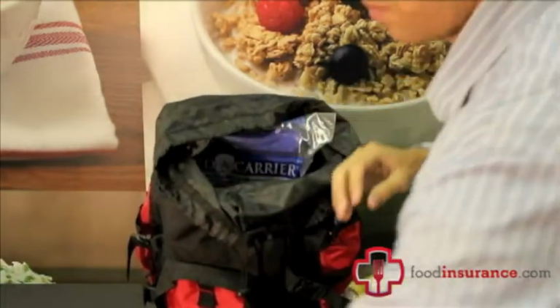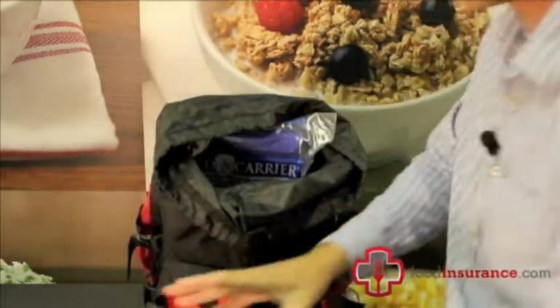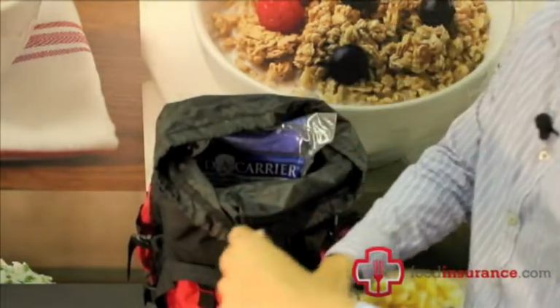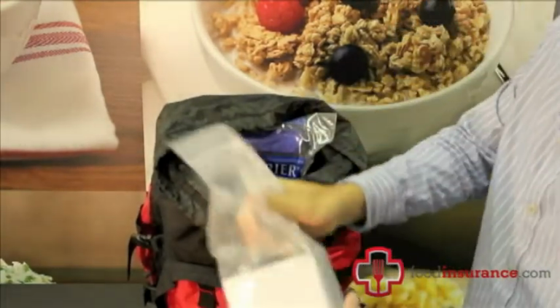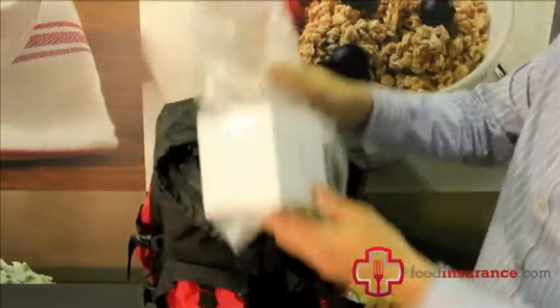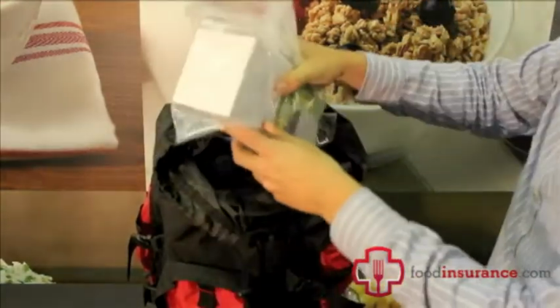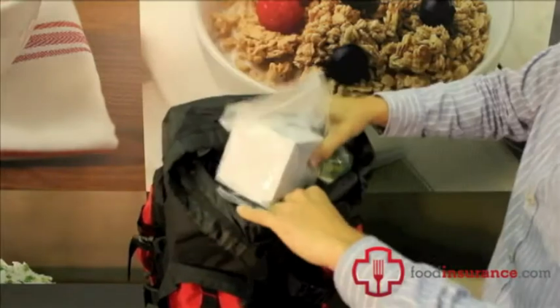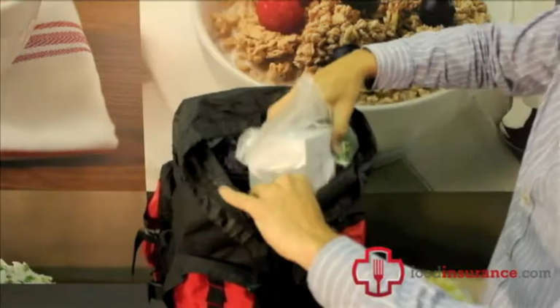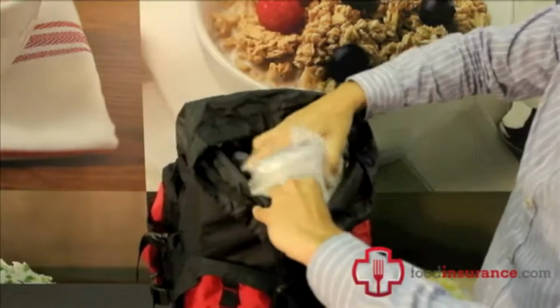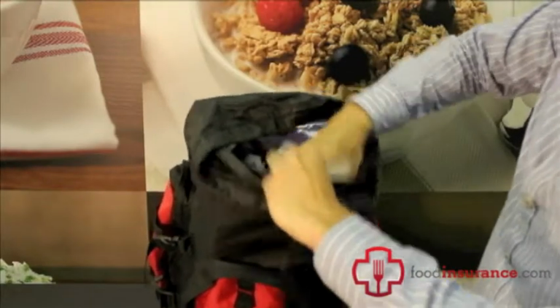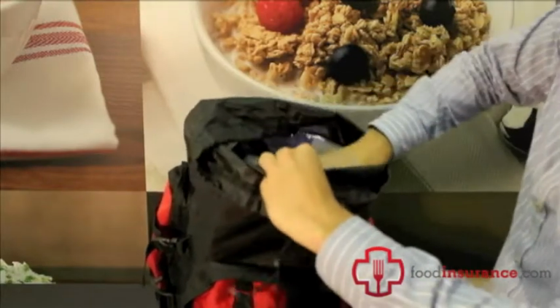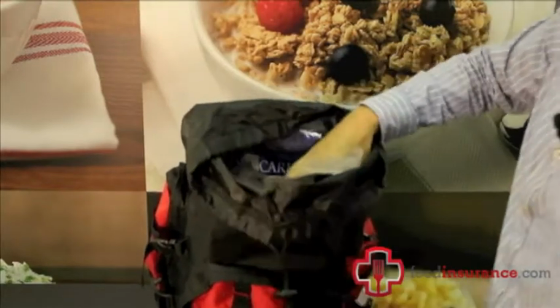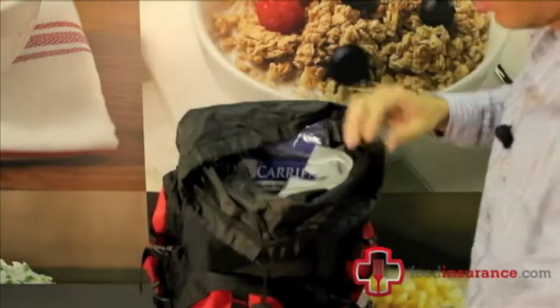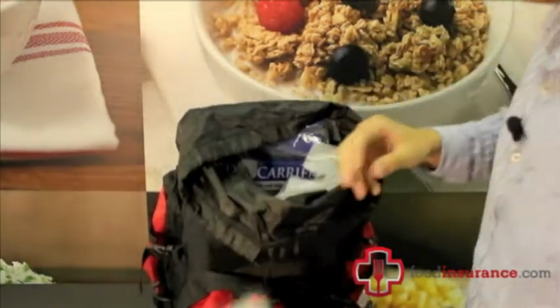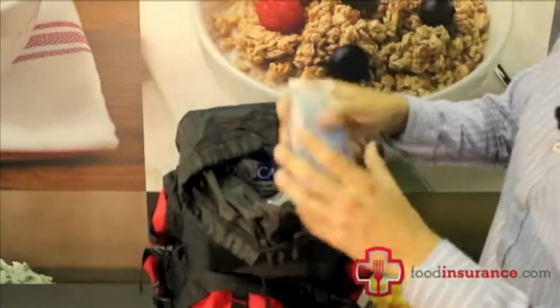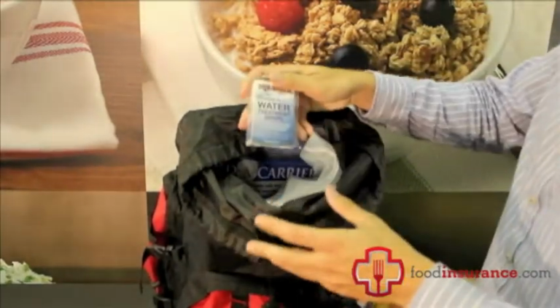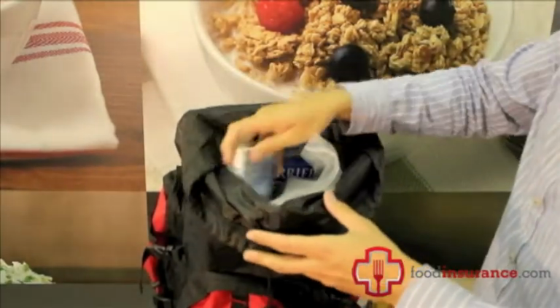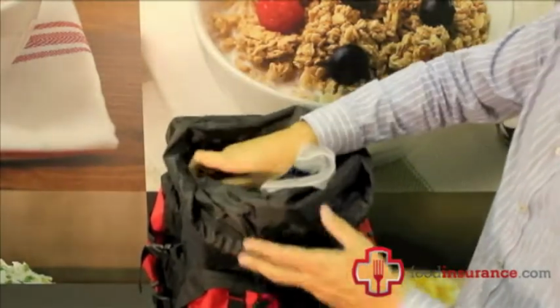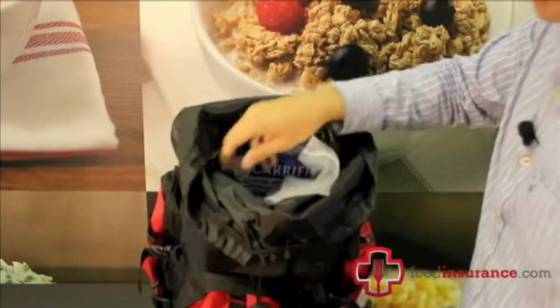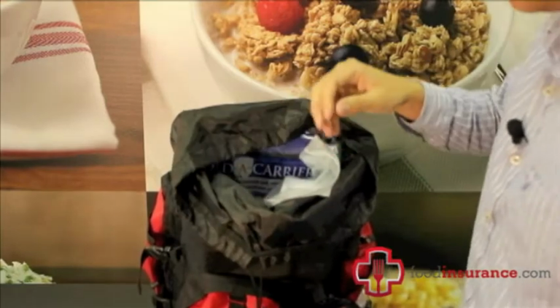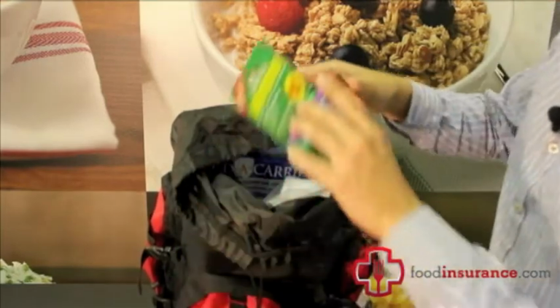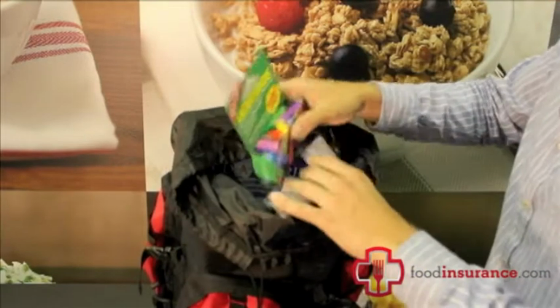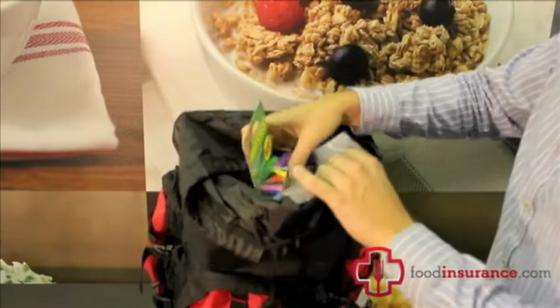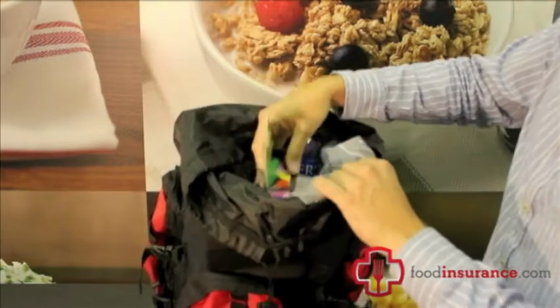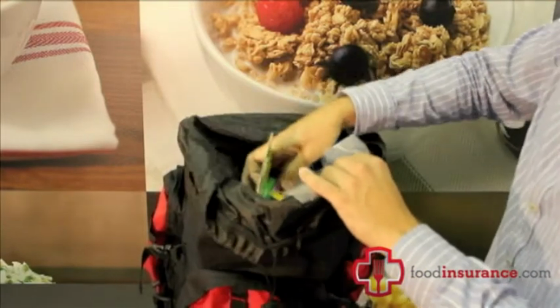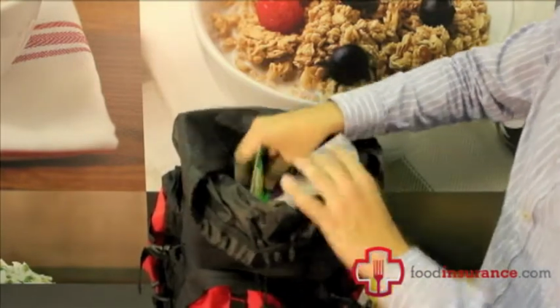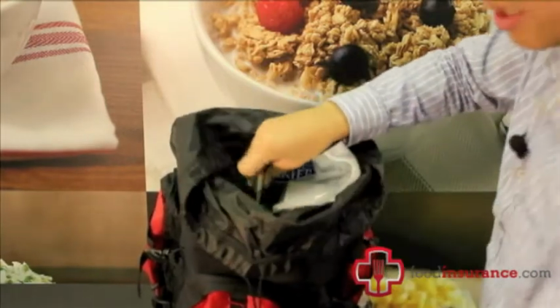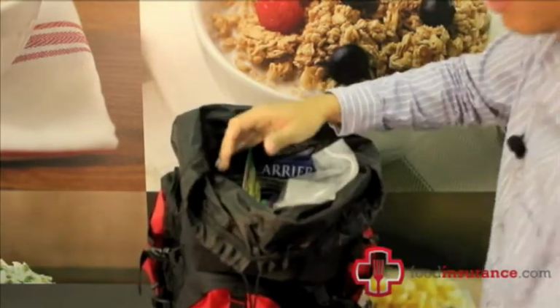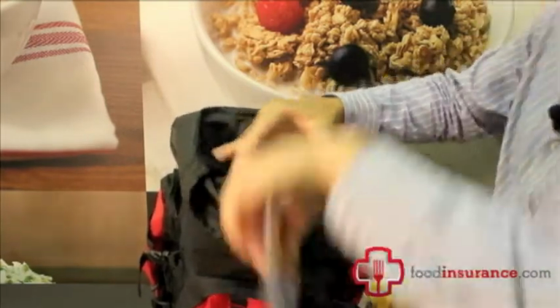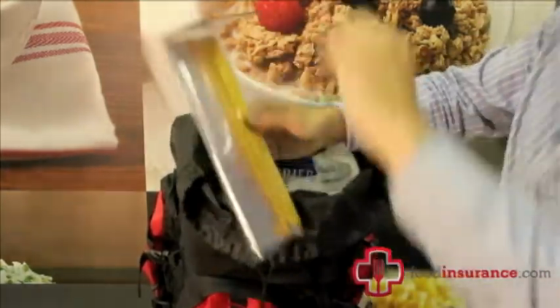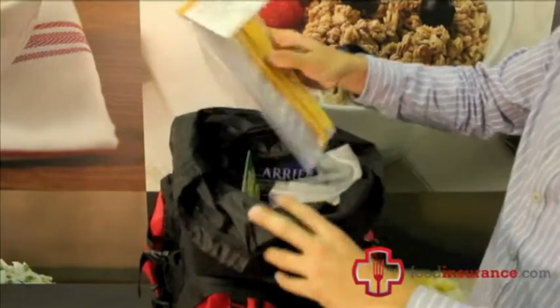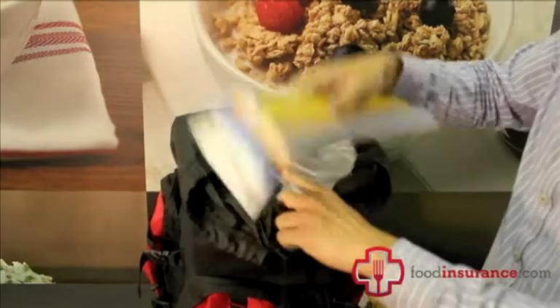I'll put back in the items that I took out: the emergency stove, water treatment drops, light sticks, and the waterproof pouch.